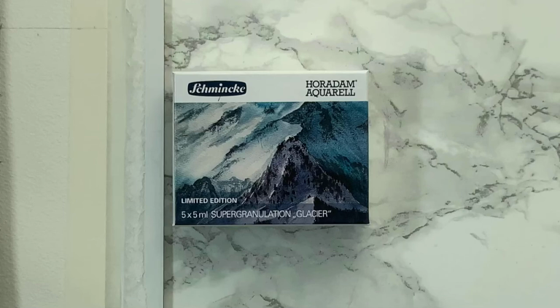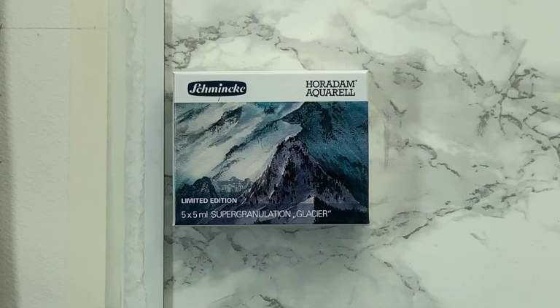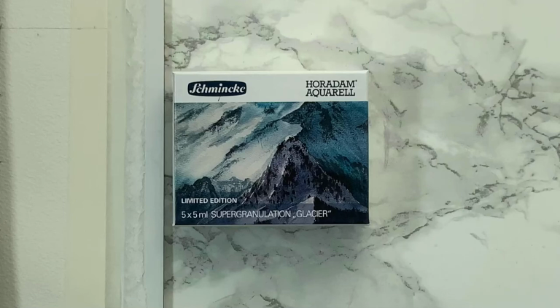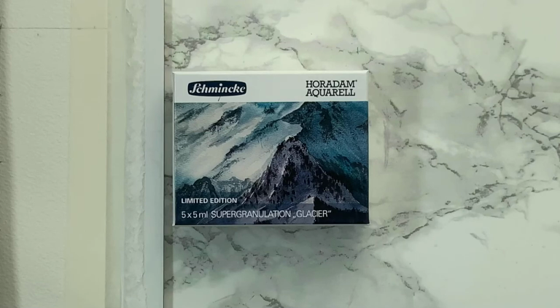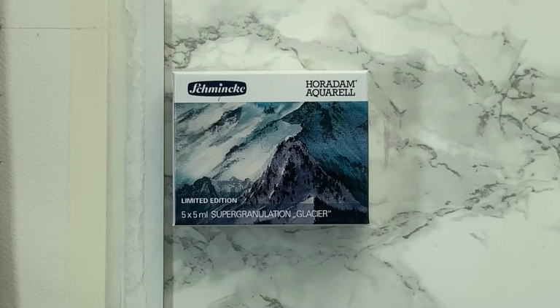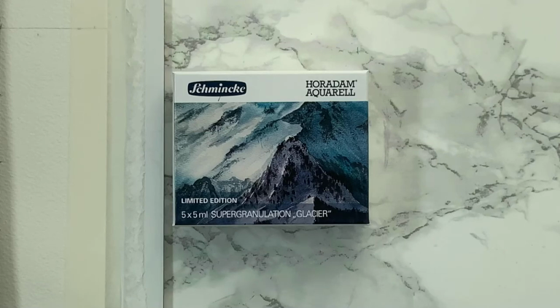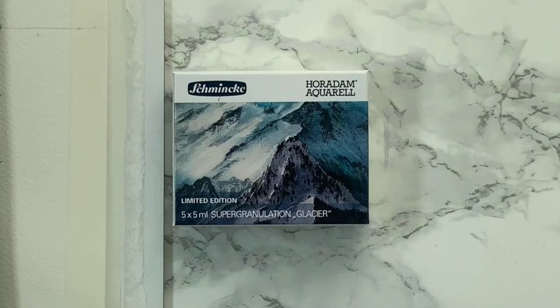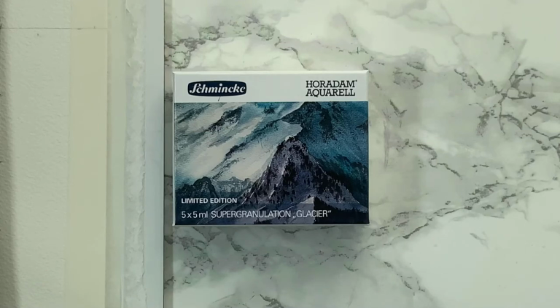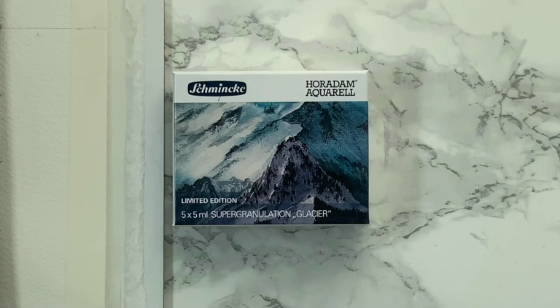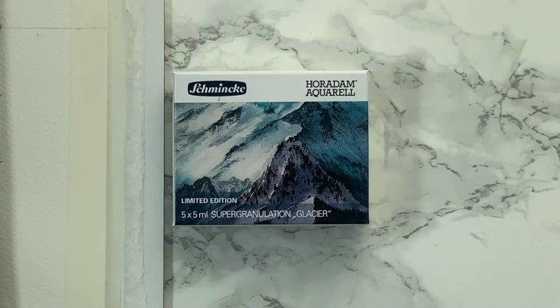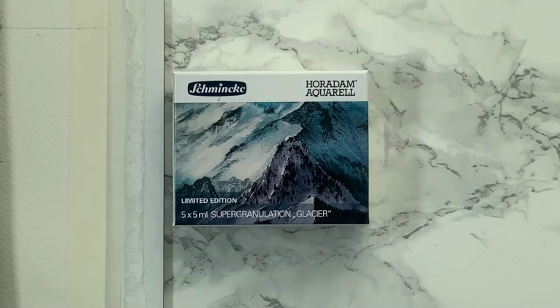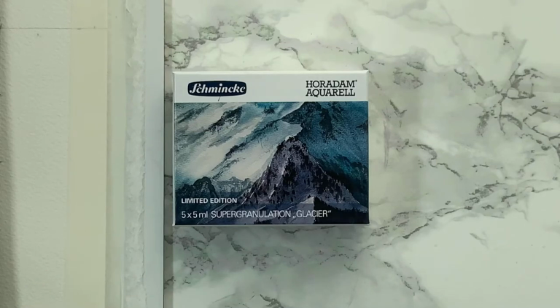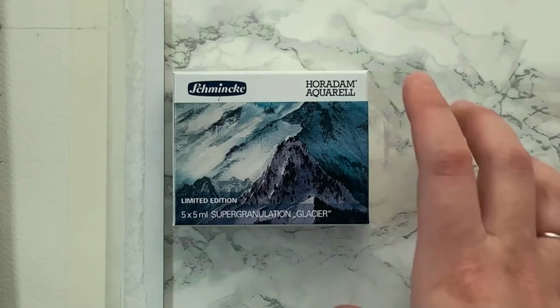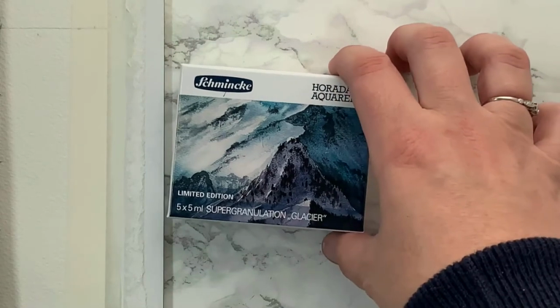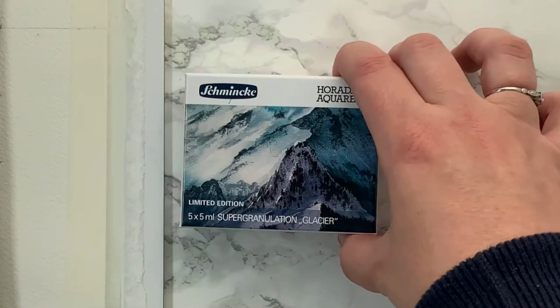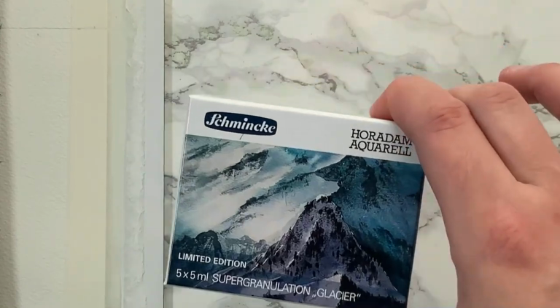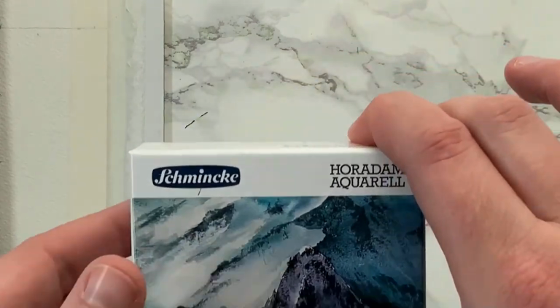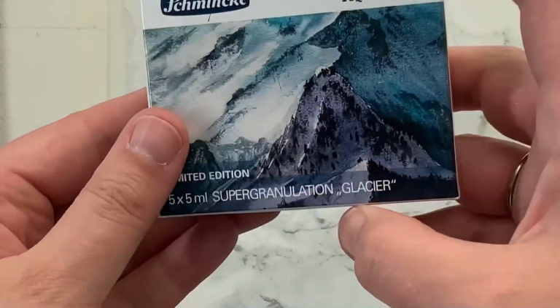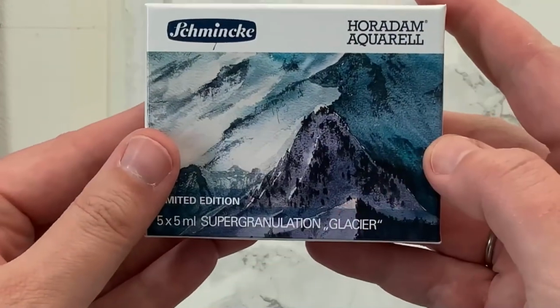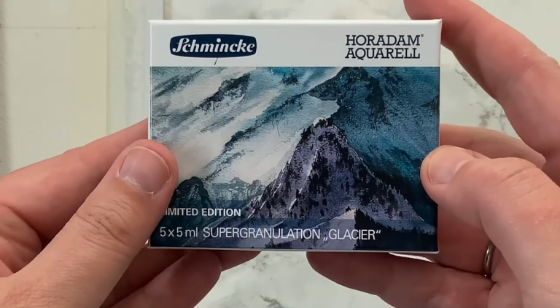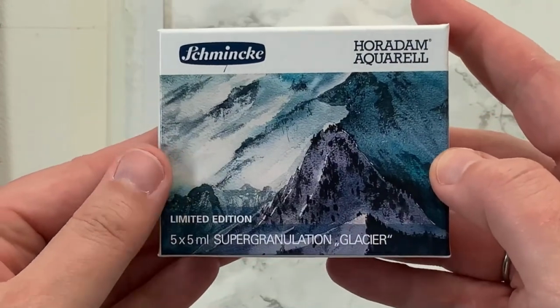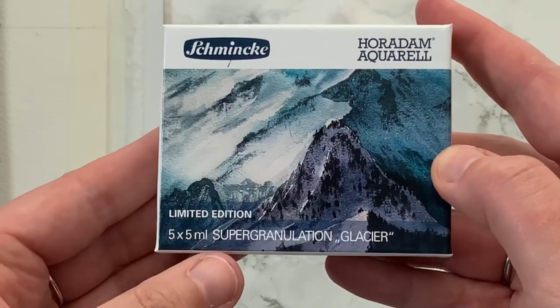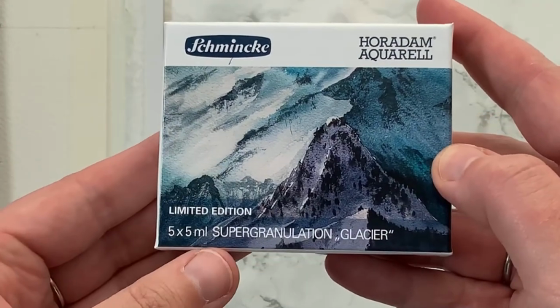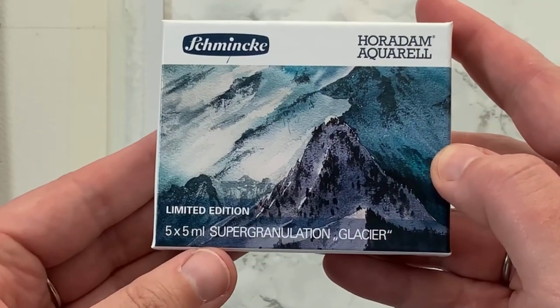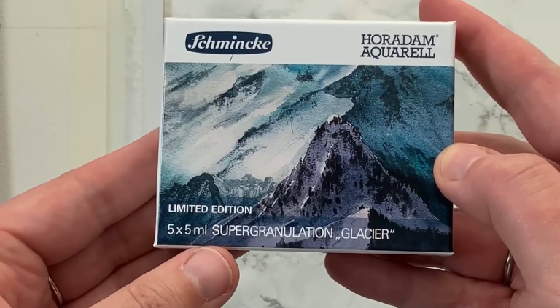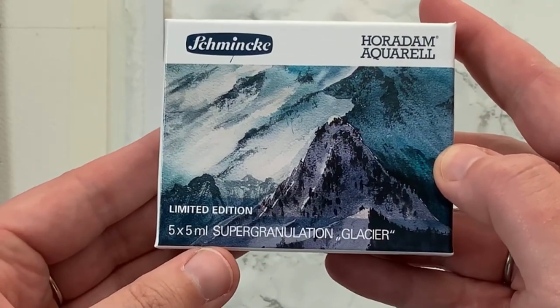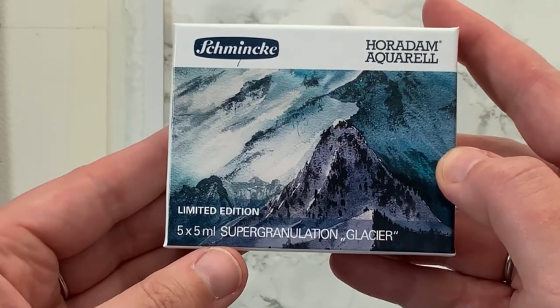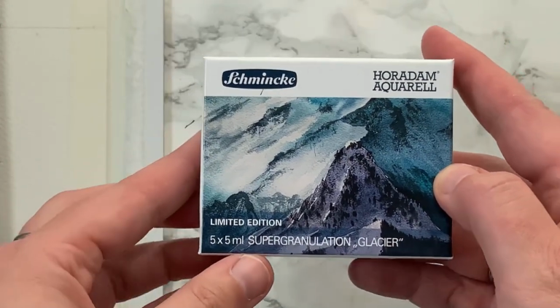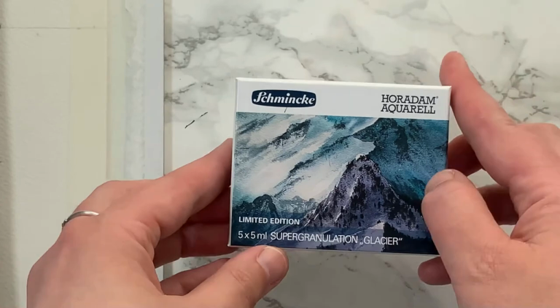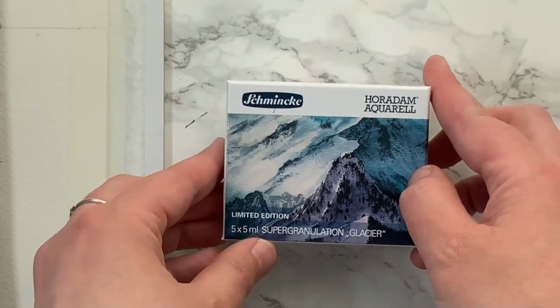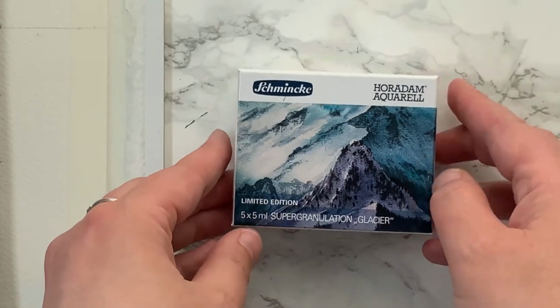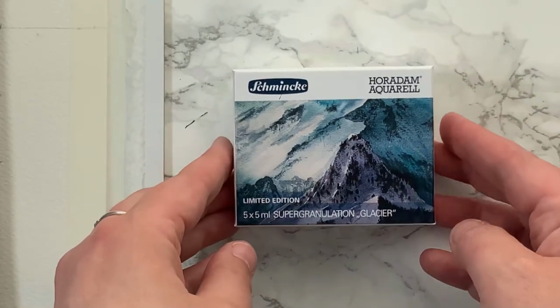Hi there, welcome to my channel. So today we're going to be looking at this limited edition super granulating glacier set by Shmika Horden.